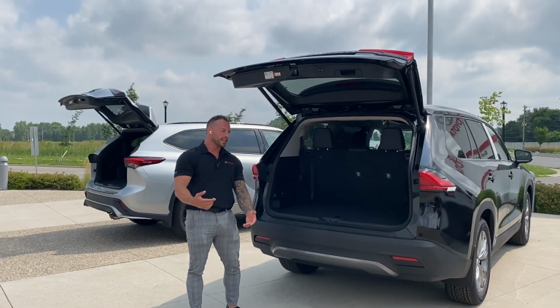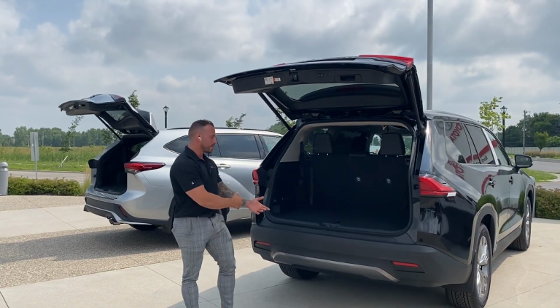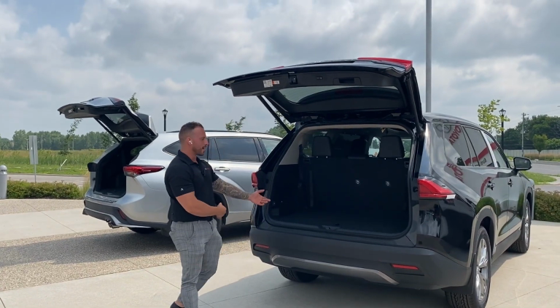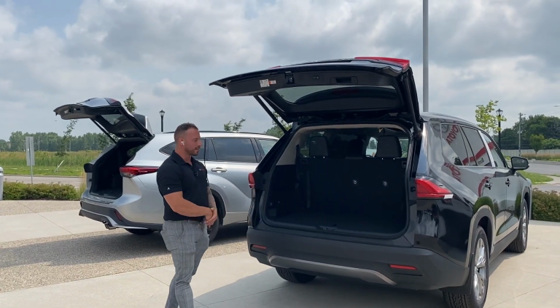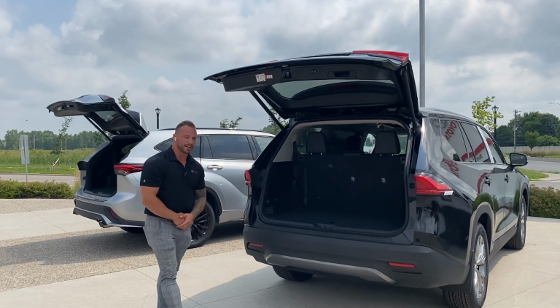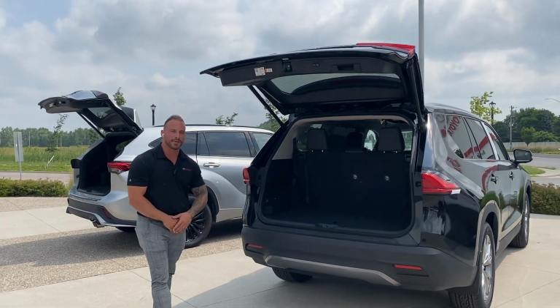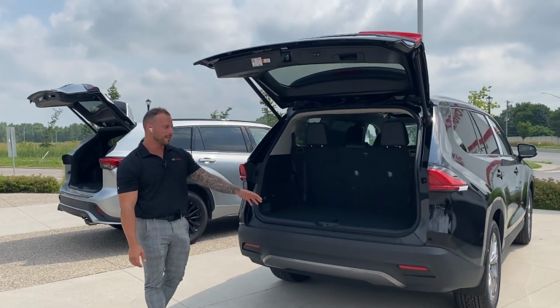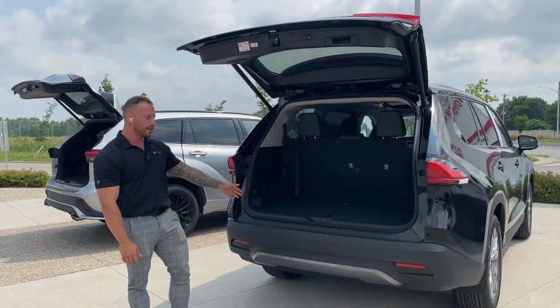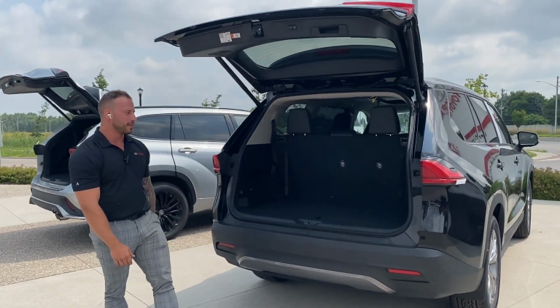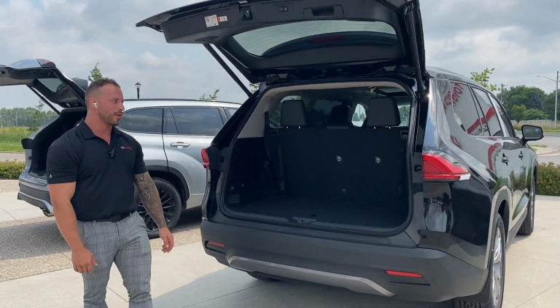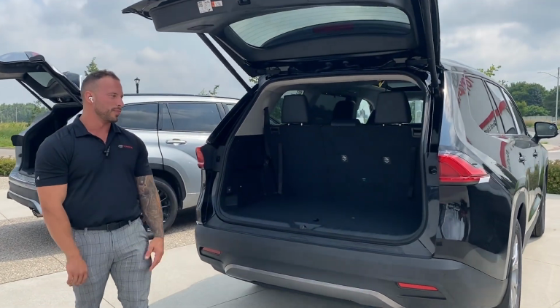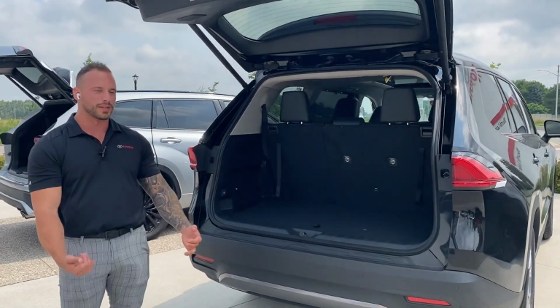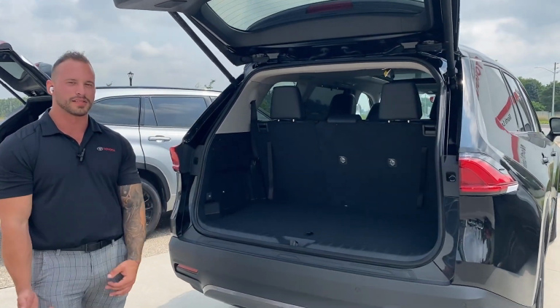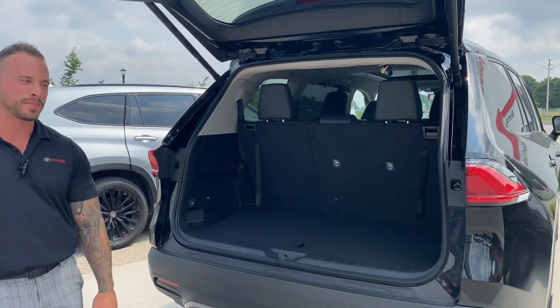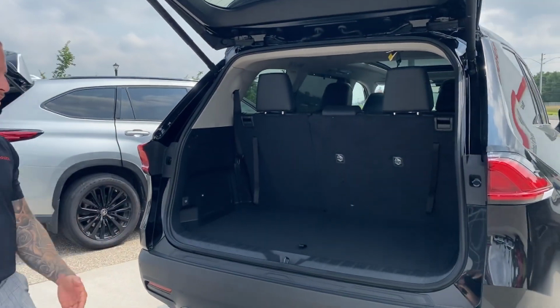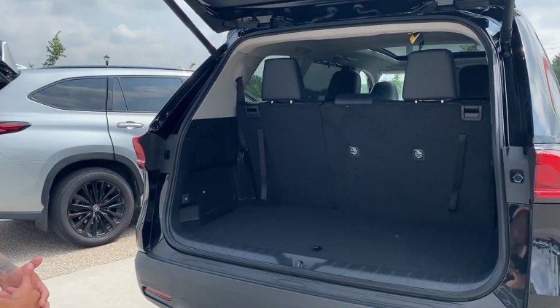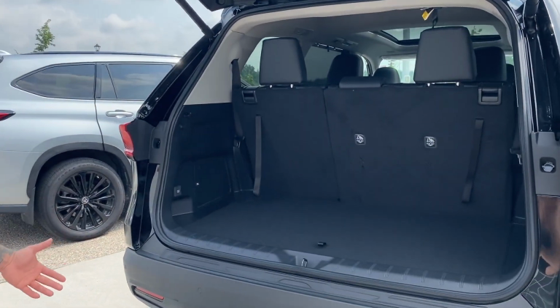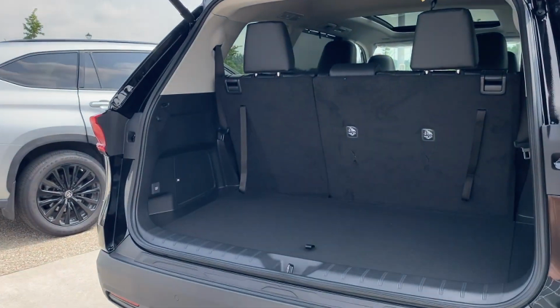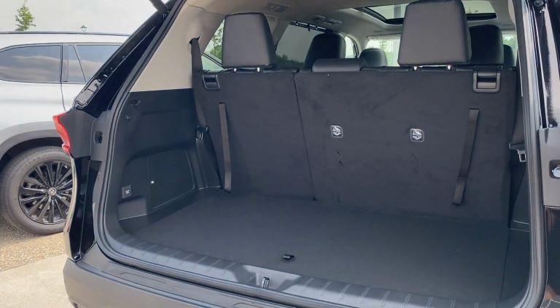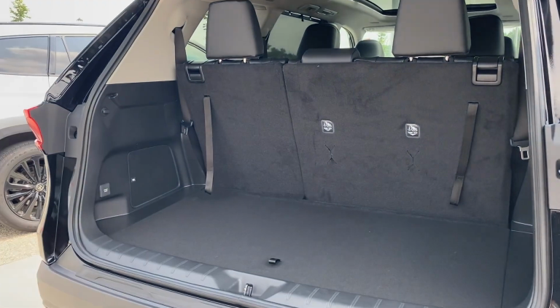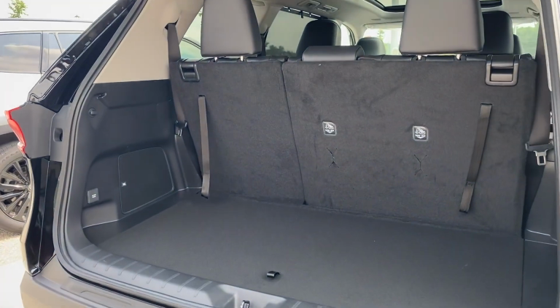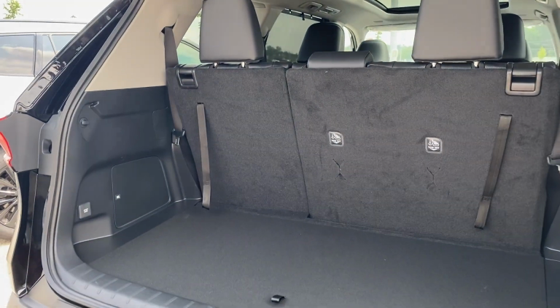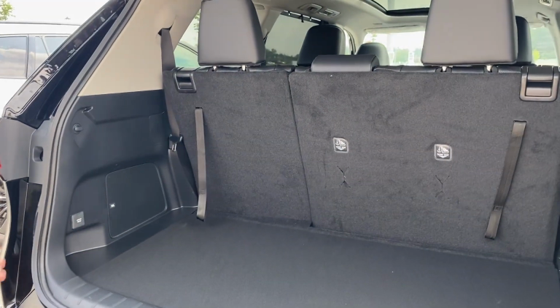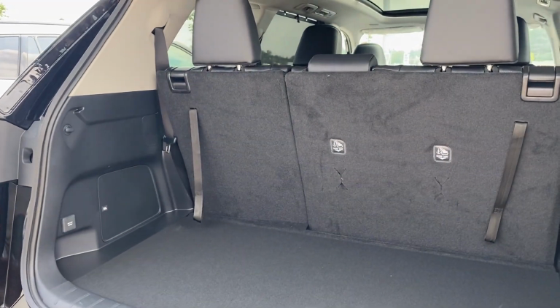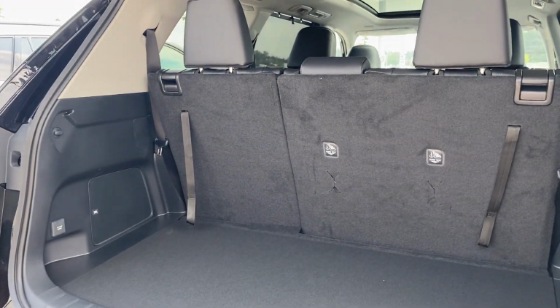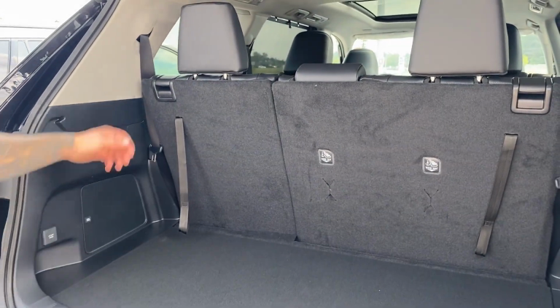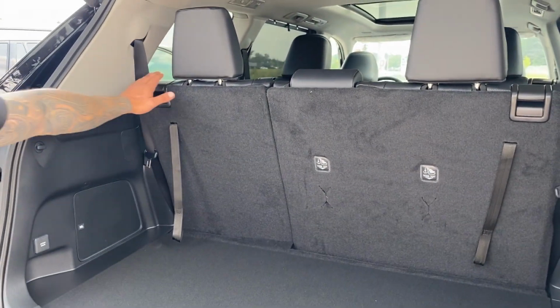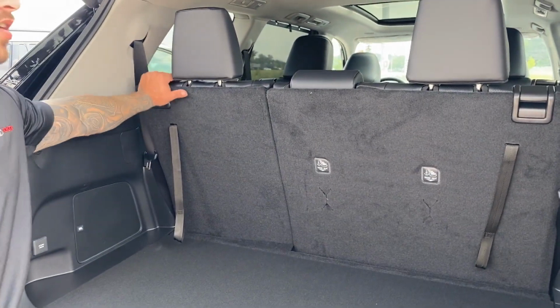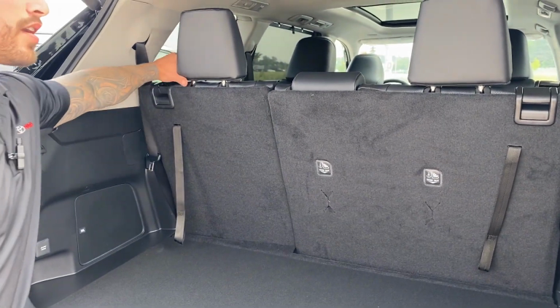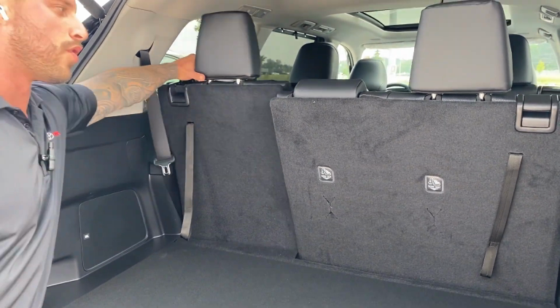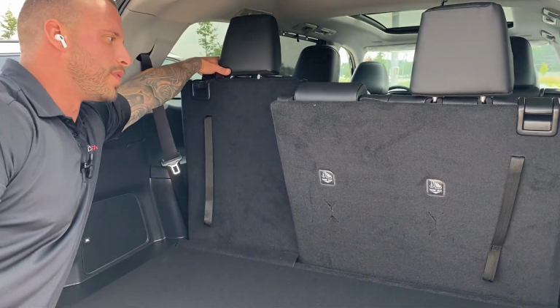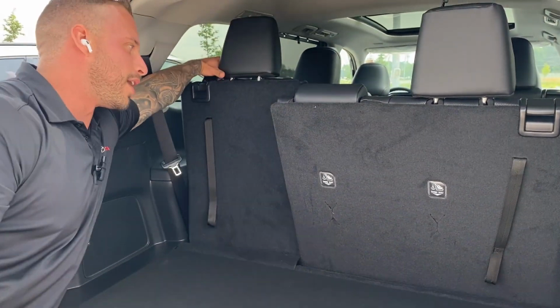Stepping over to the Grand Highlander in the back, you're going to notice a lot more room even with the seats up. It's almost an extra six inches in the back that you'll get to actually put luggage into, and with the seats down you're going to get even more room than that.